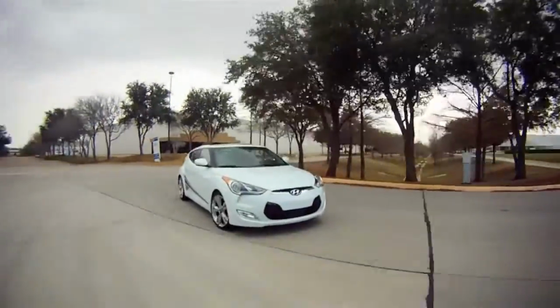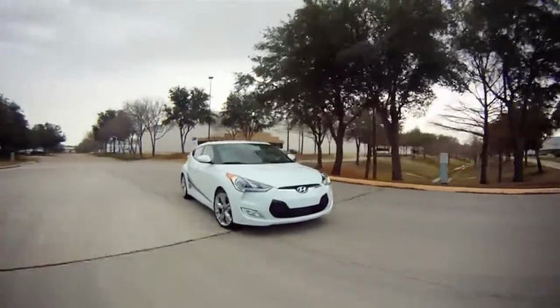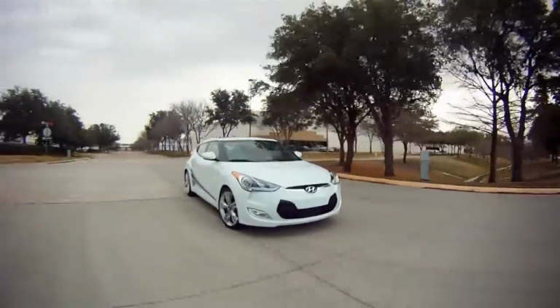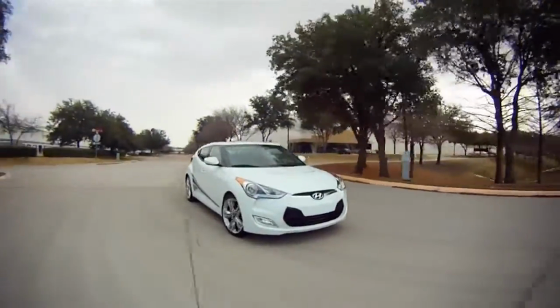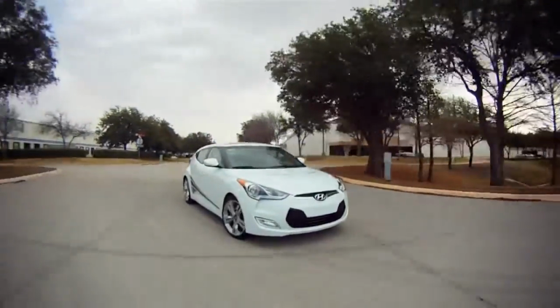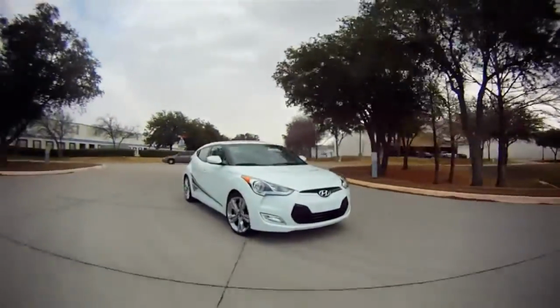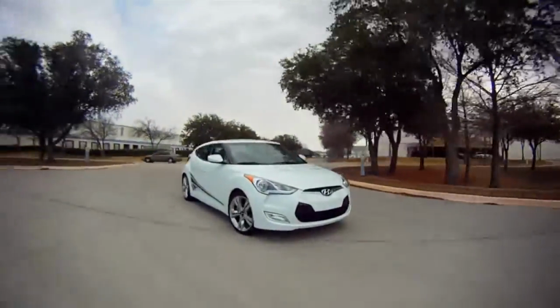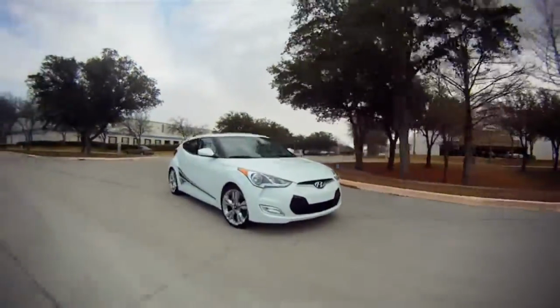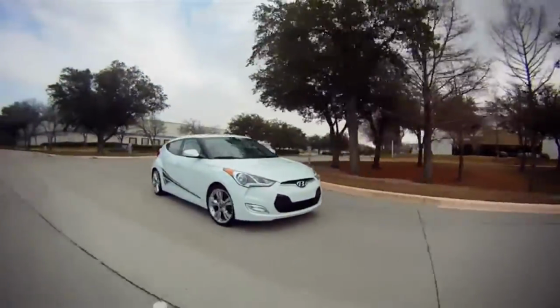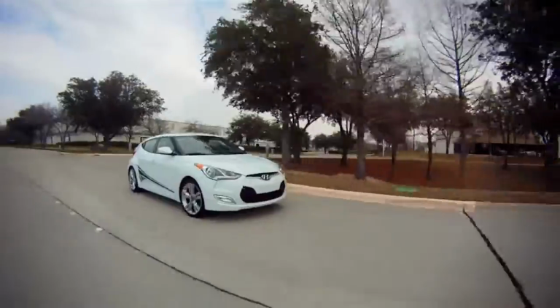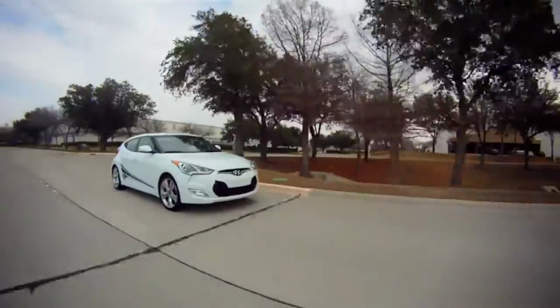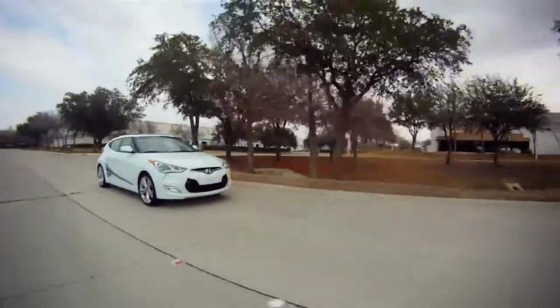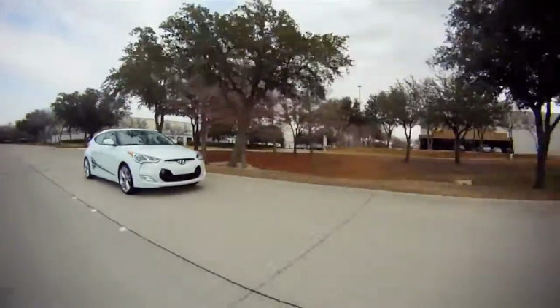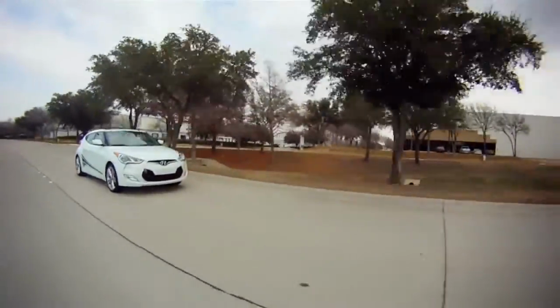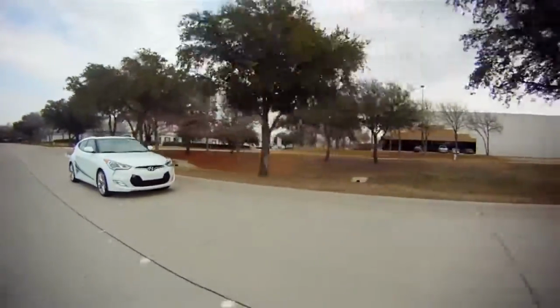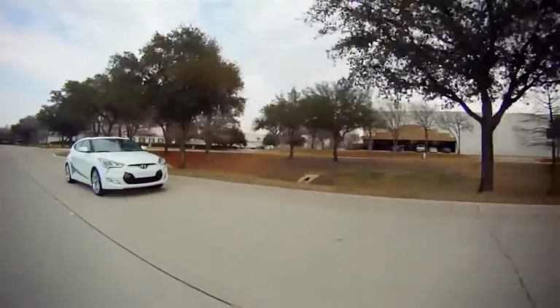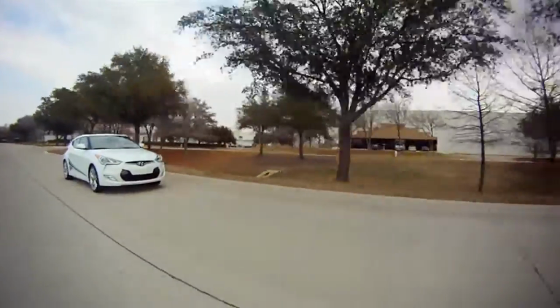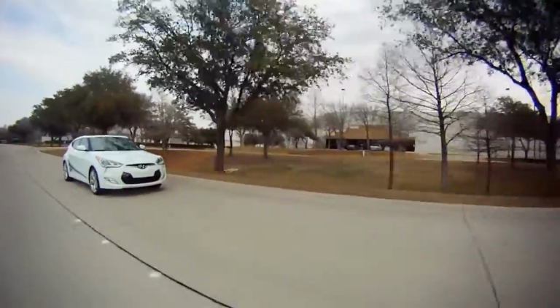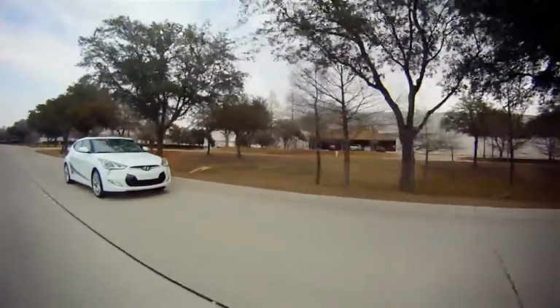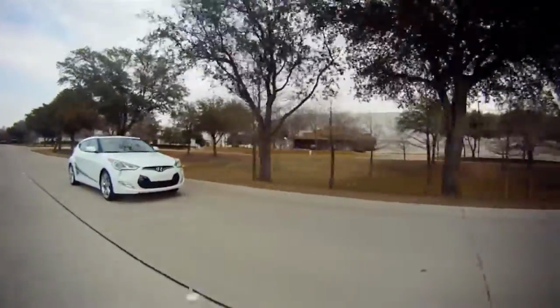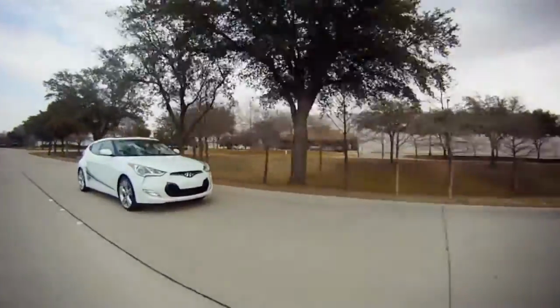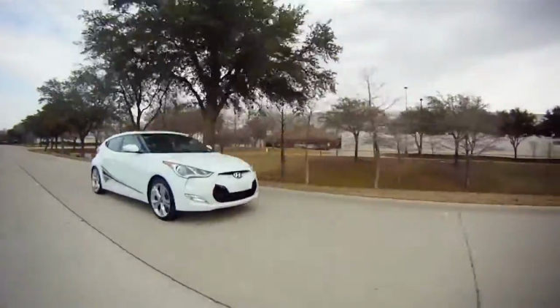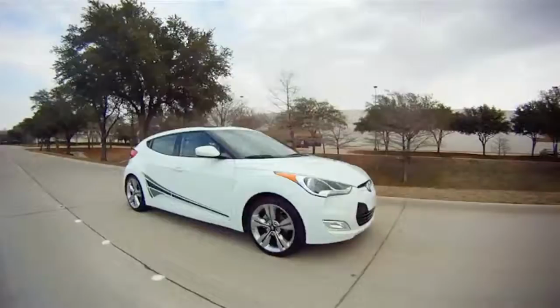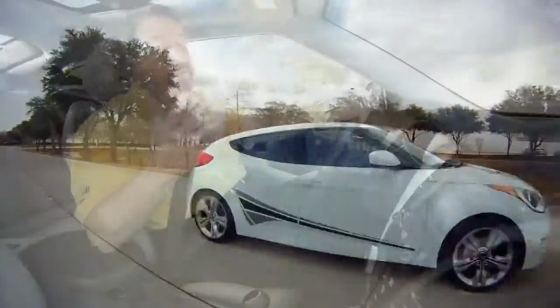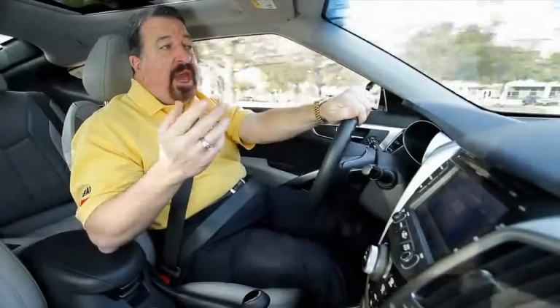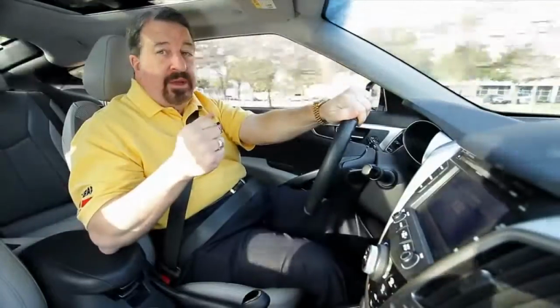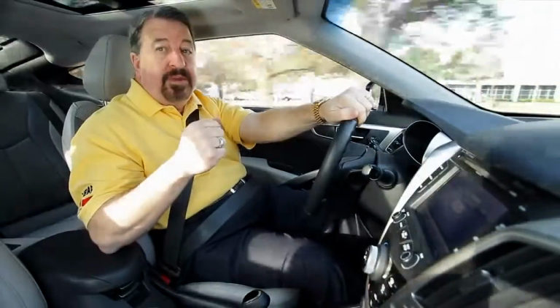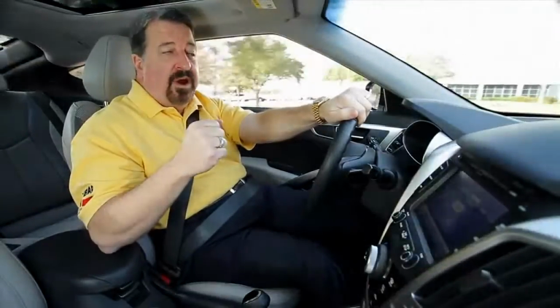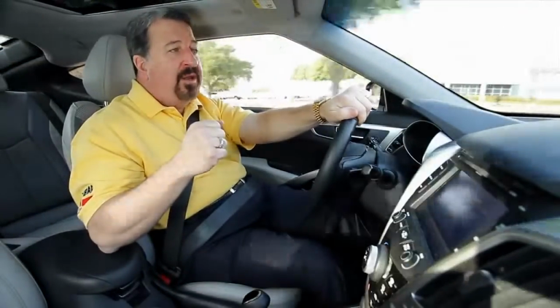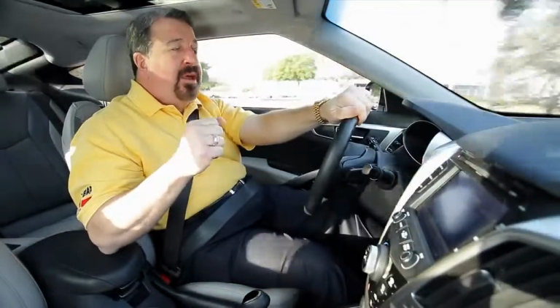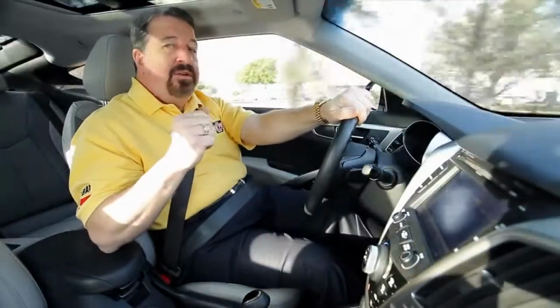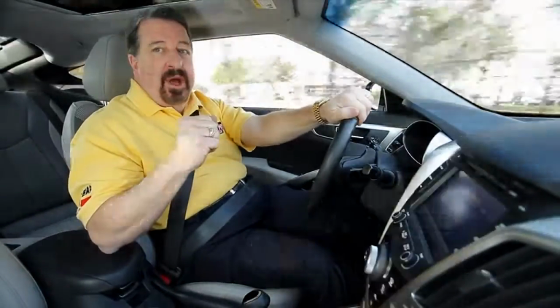I'm driving a car with a great navigation system, Bluetooth, panoramic sunroof, voice recognition telematics, rear view camera, and the list goes on and on, so it's got to be an expensive car, right? Actually, no.